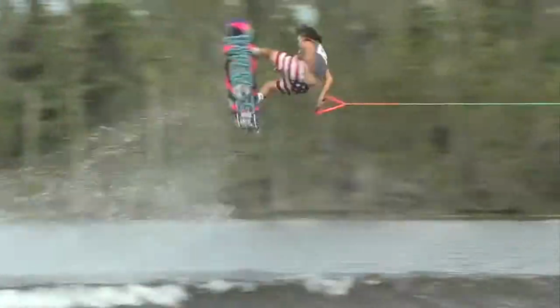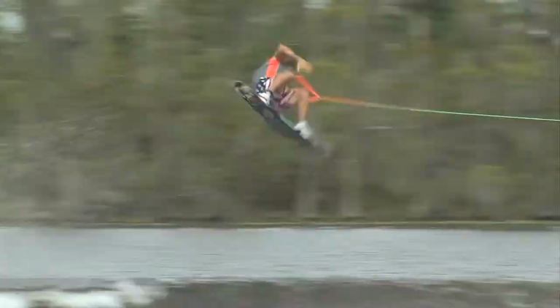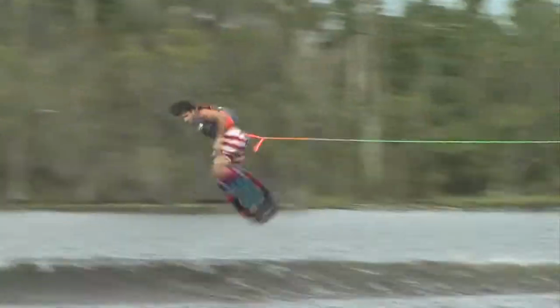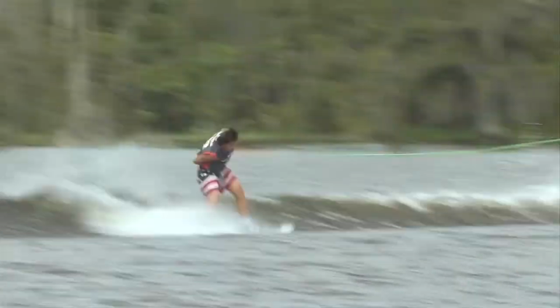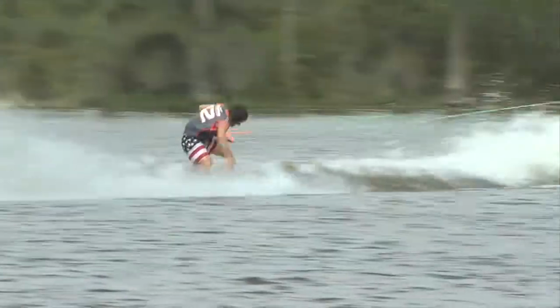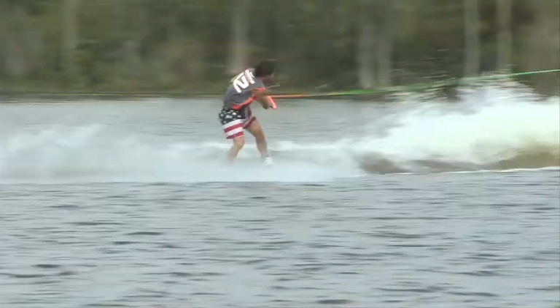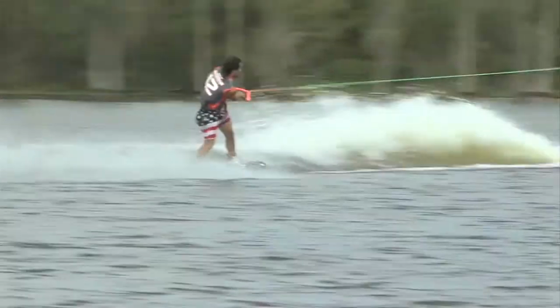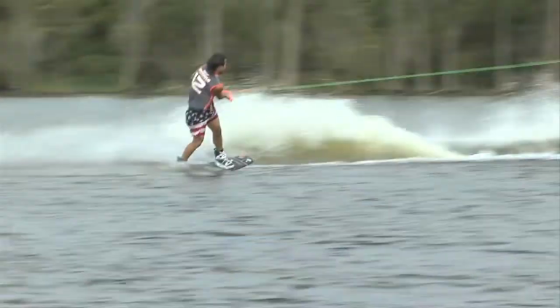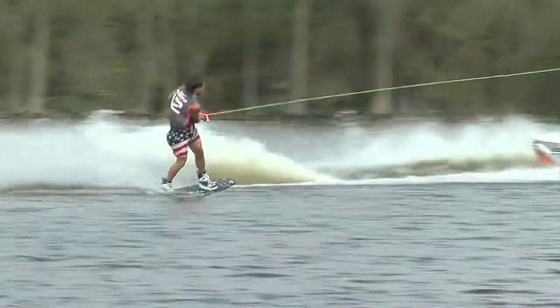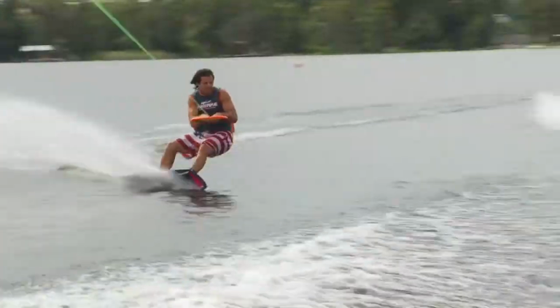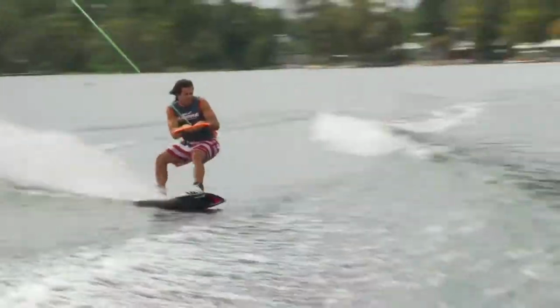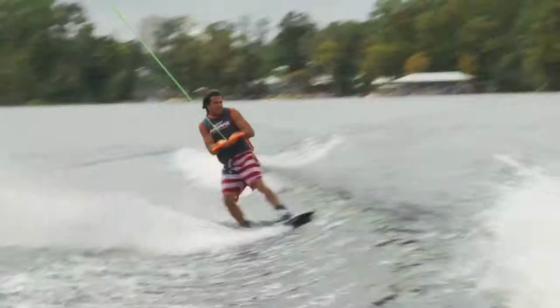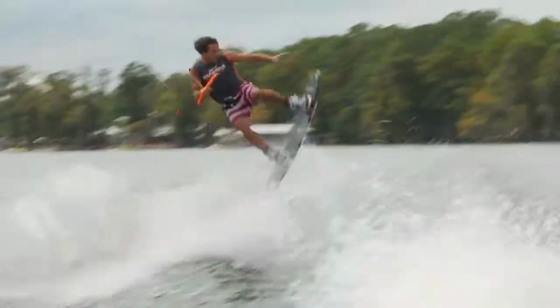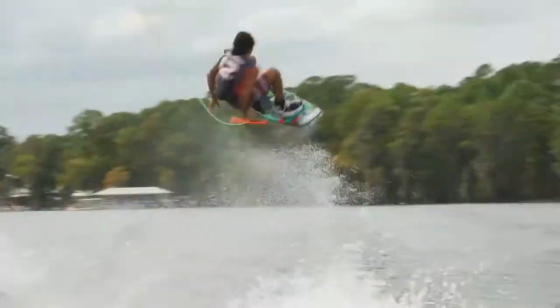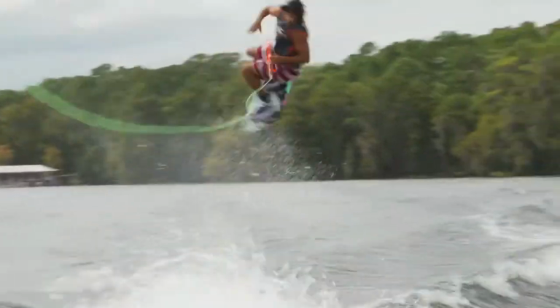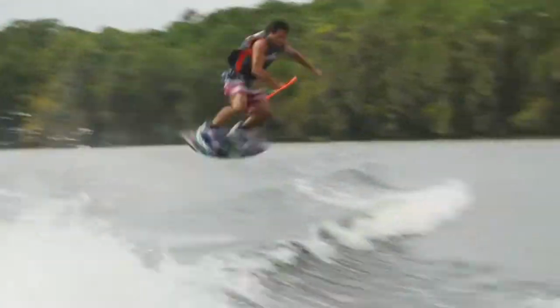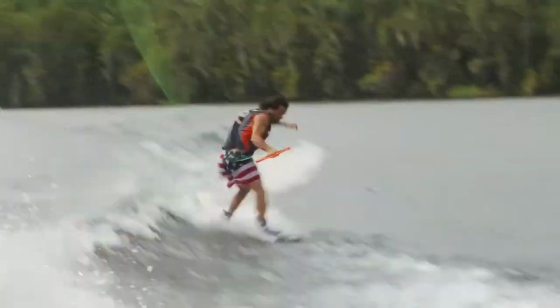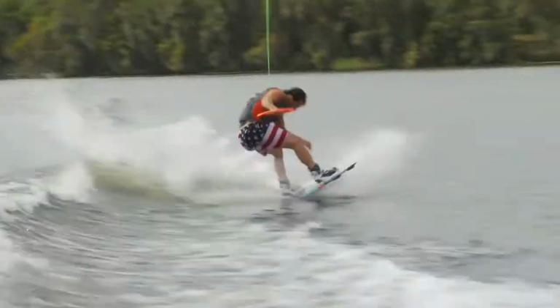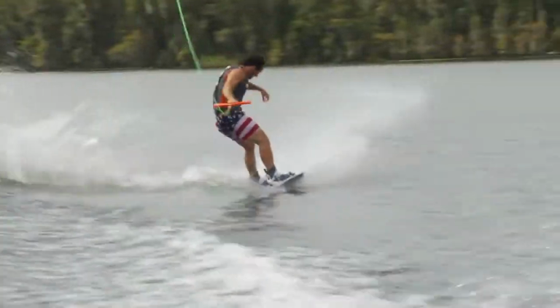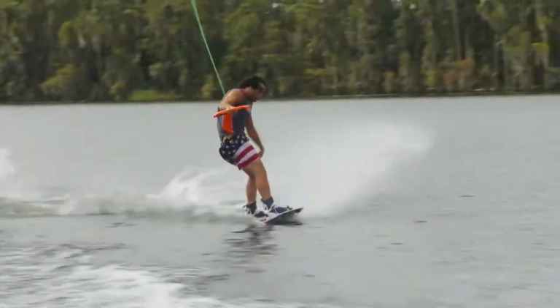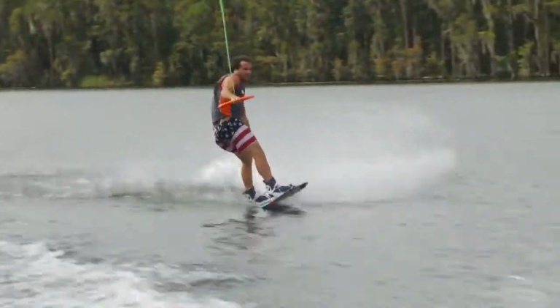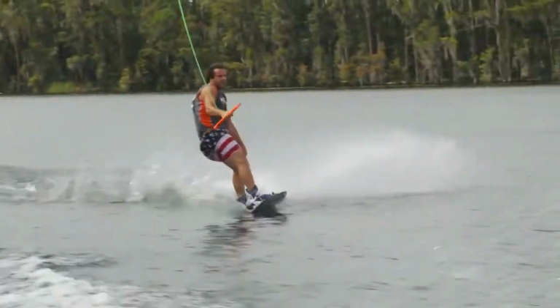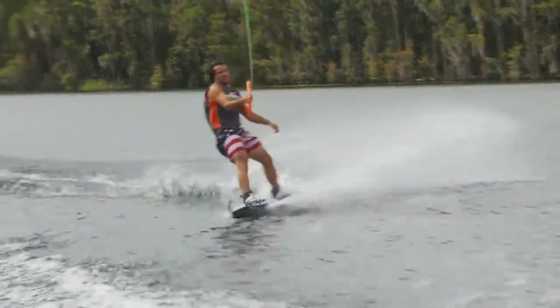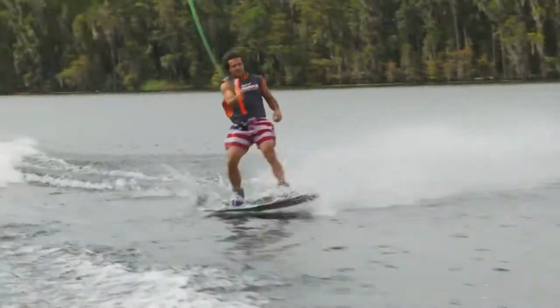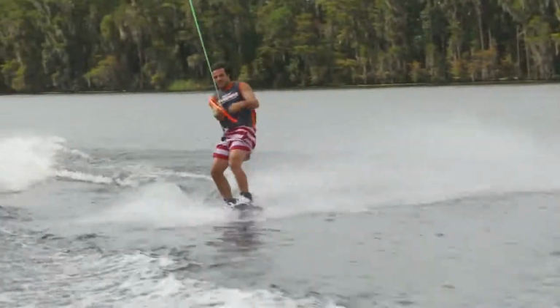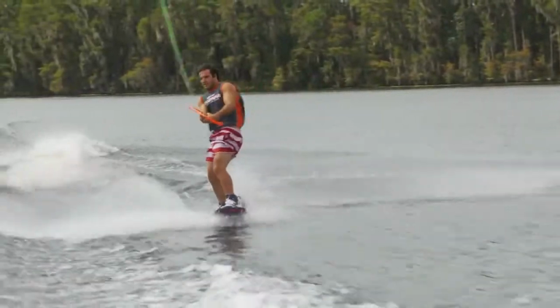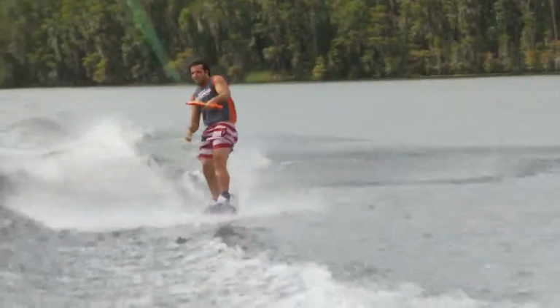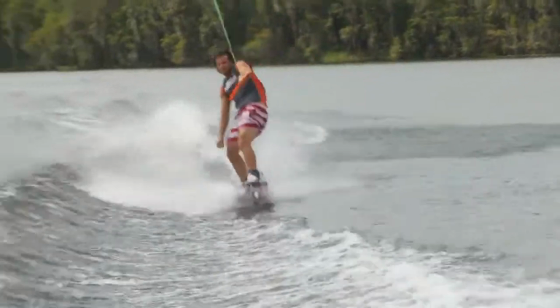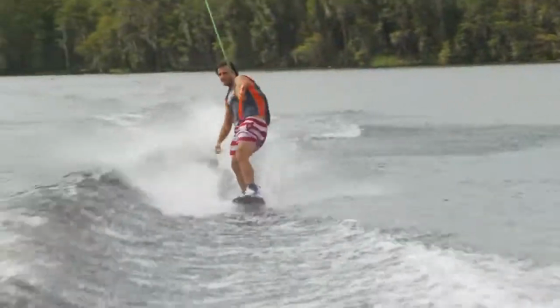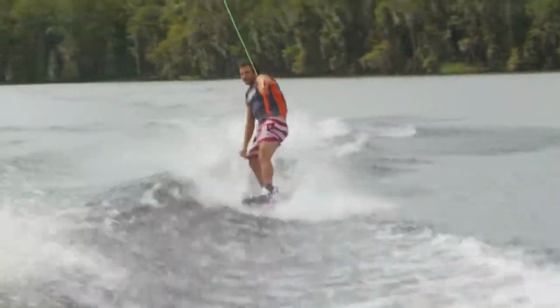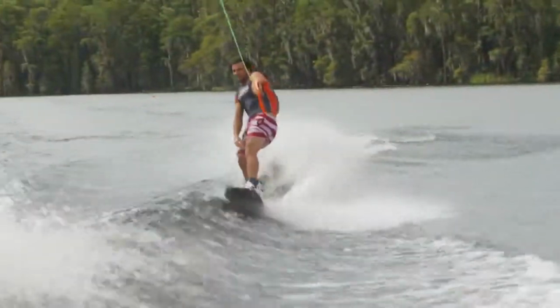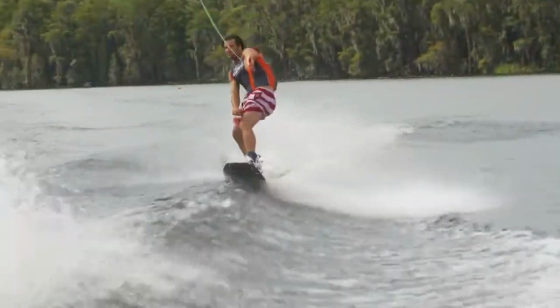Toeside 720, heelside edge up and over, and a heelside frontside 540 from Tony Carroll.